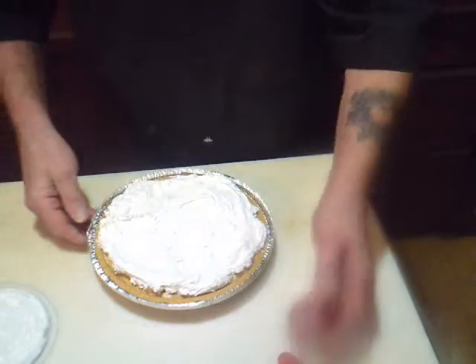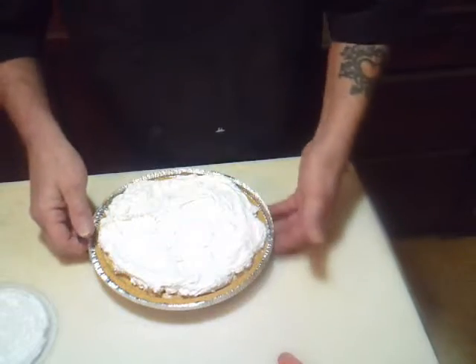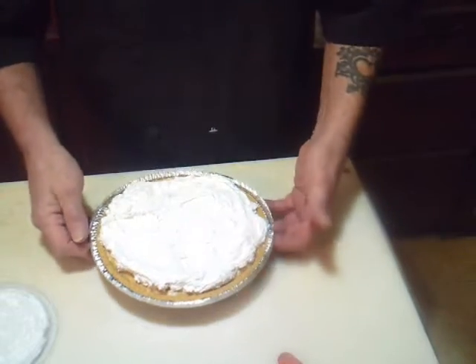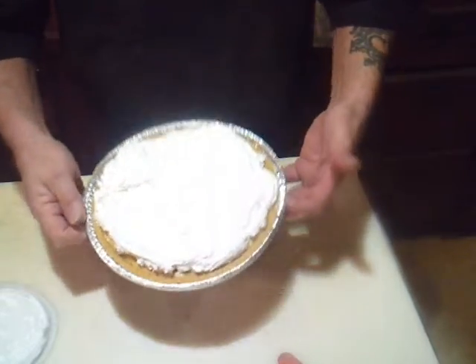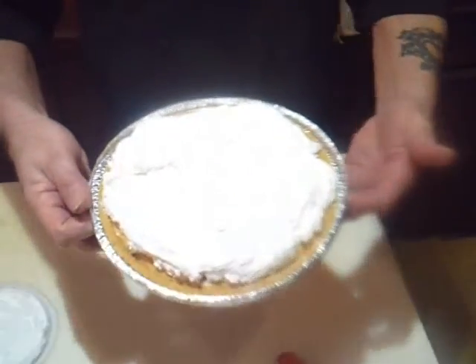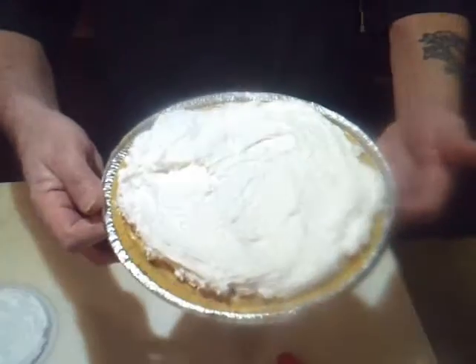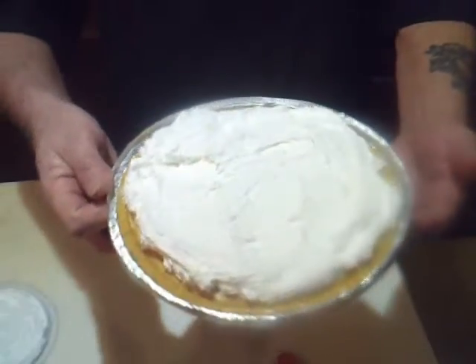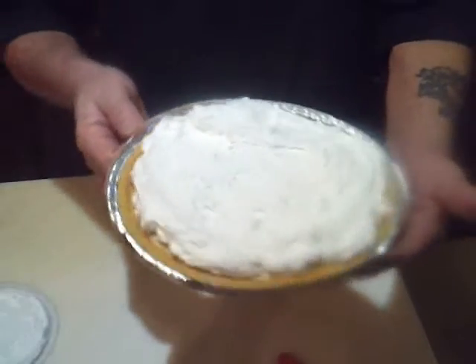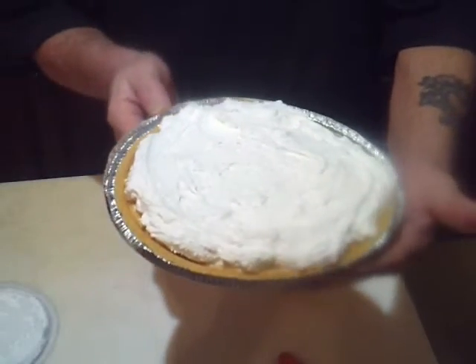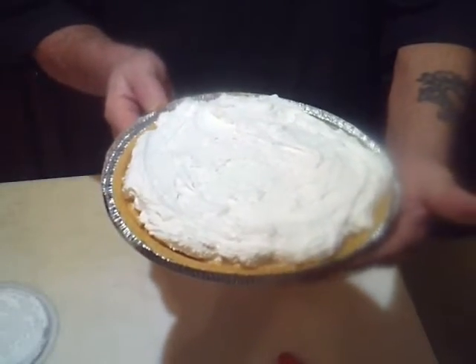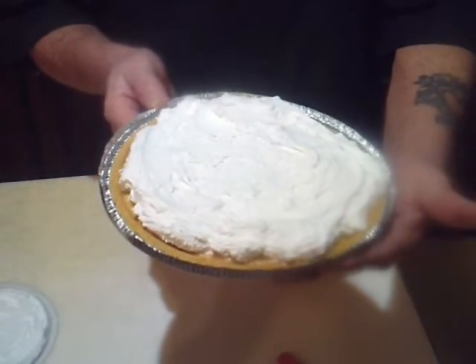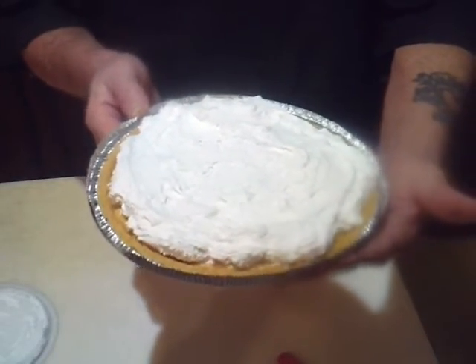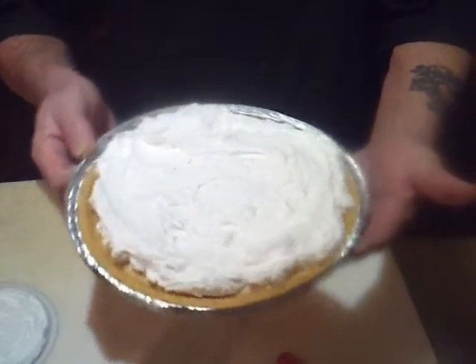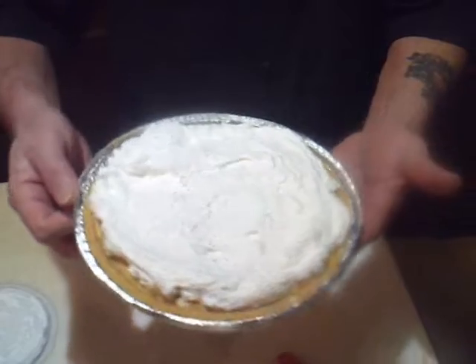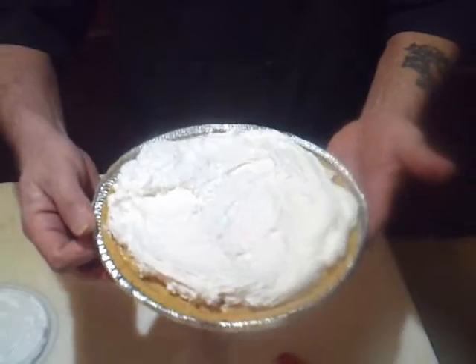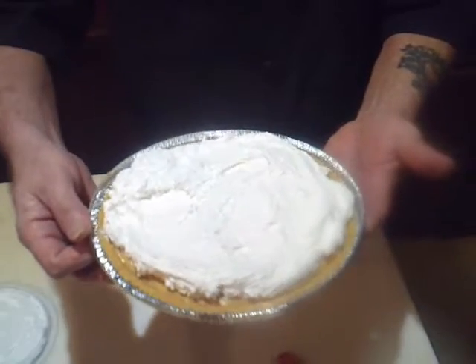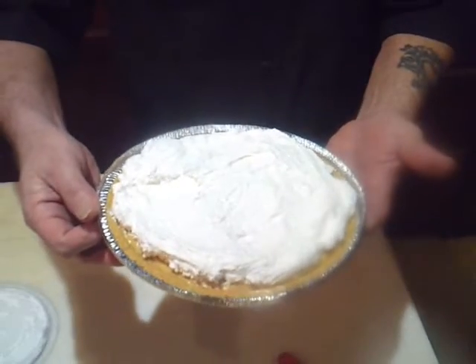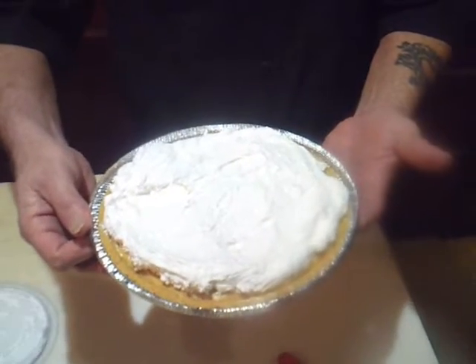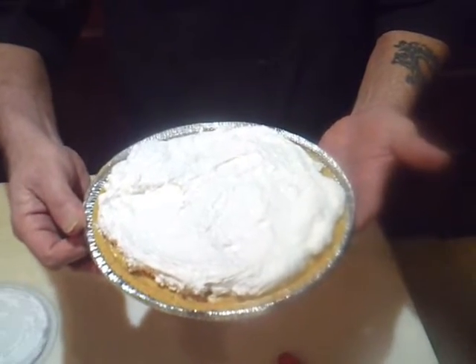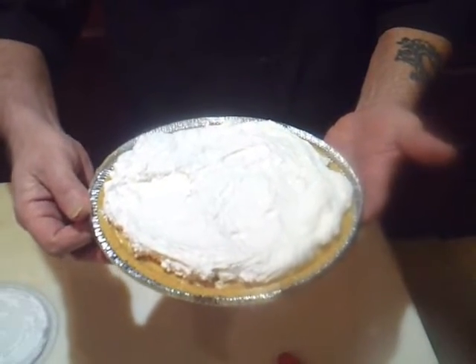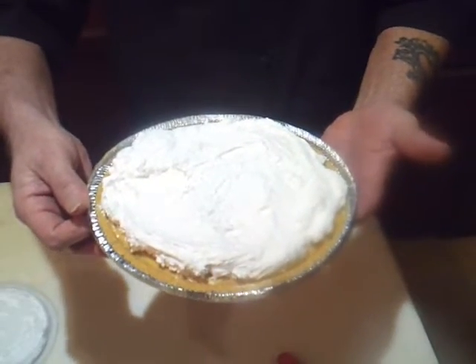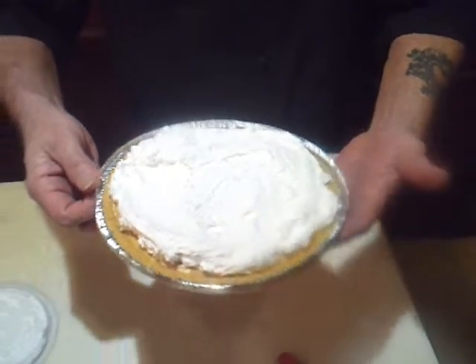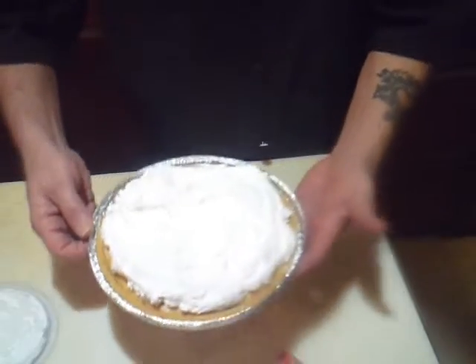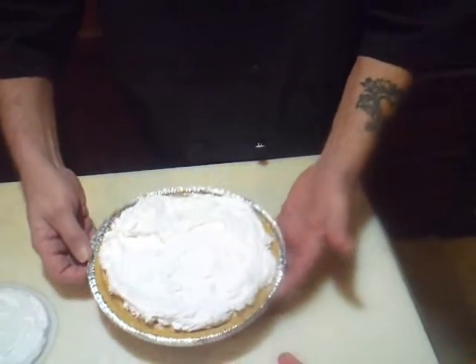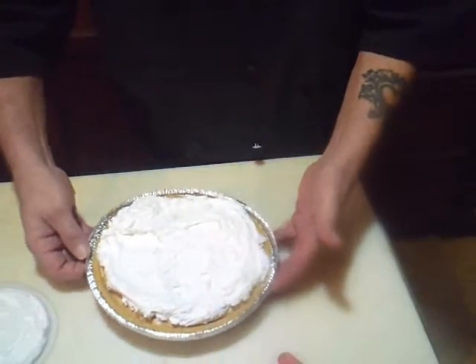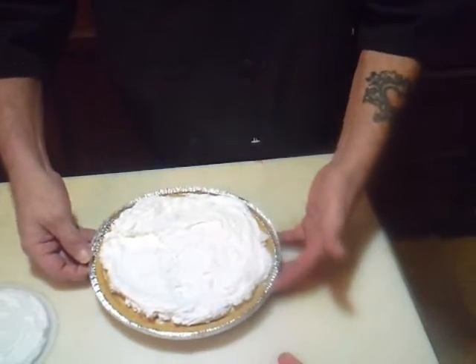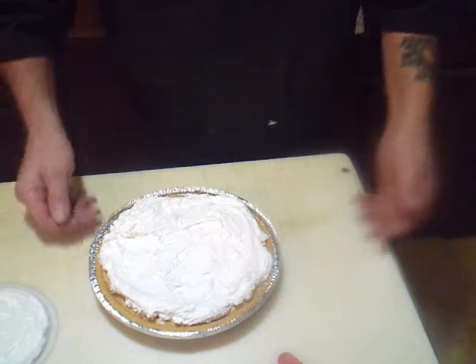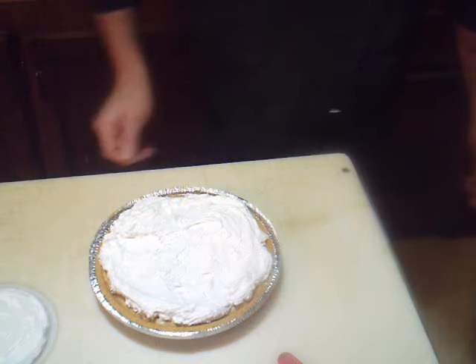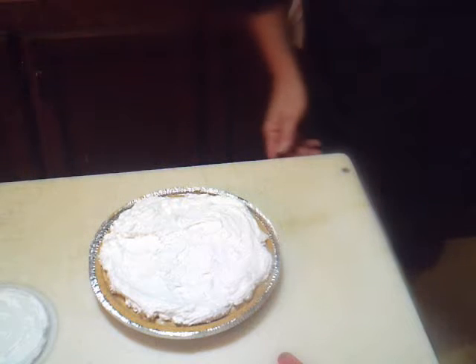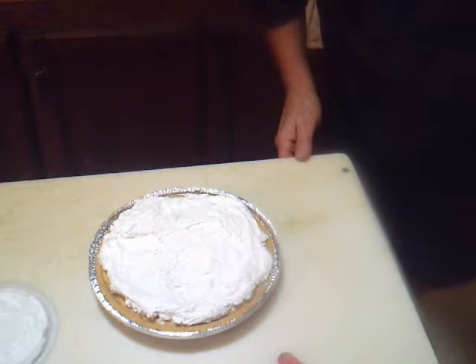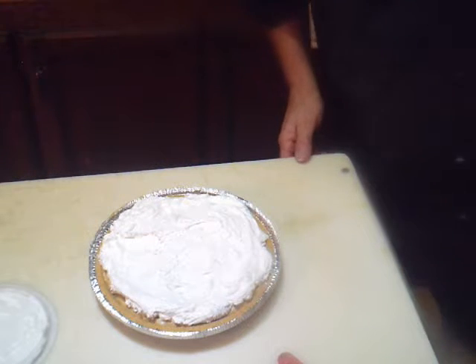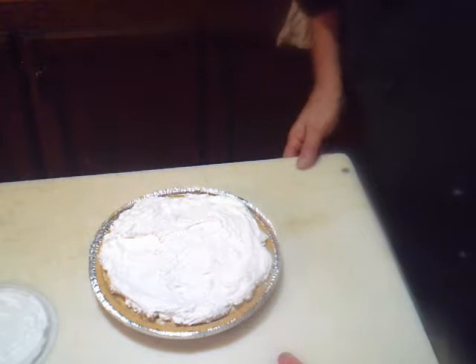There you have it — peanut butter pie! So good, so simple, and so easy.